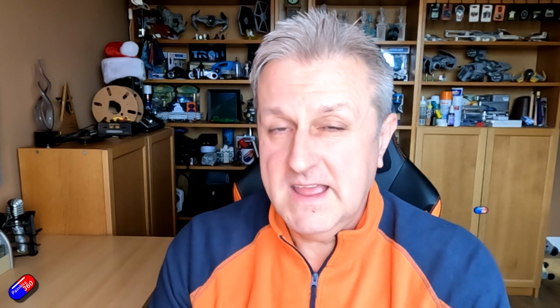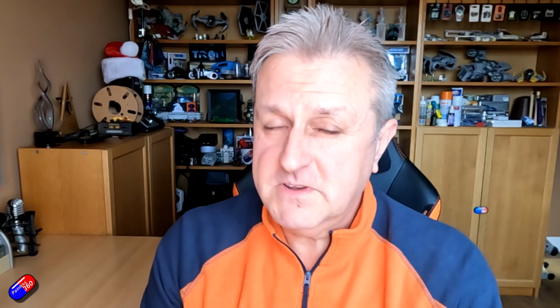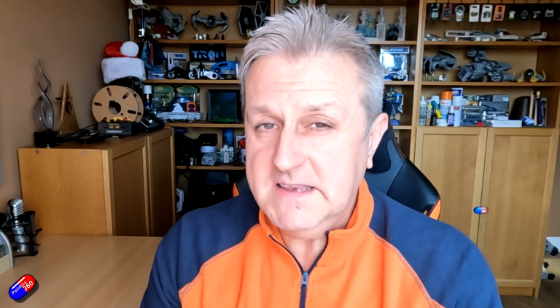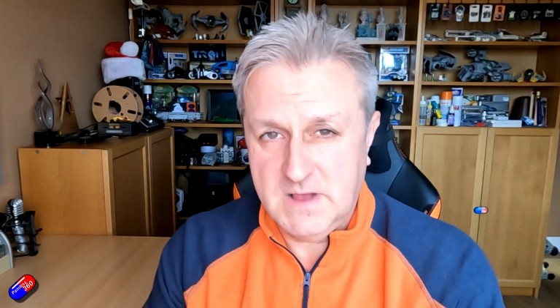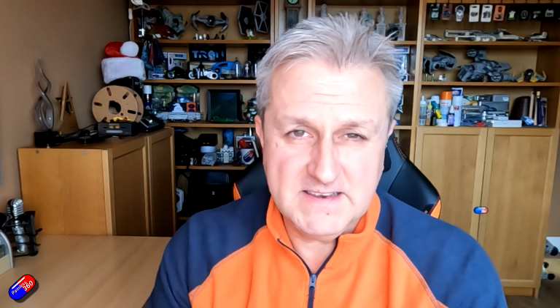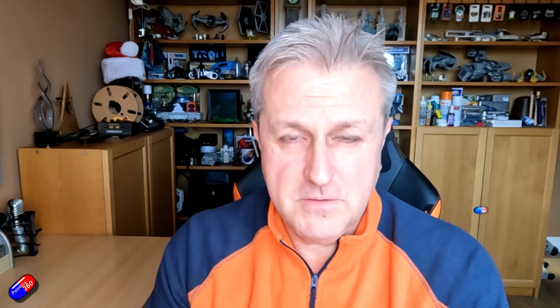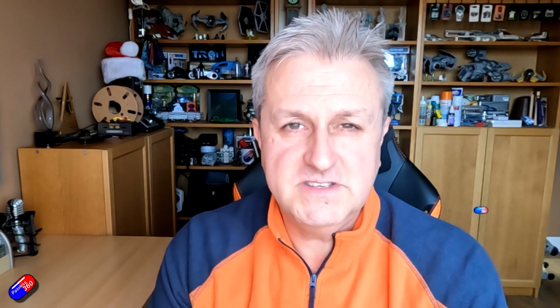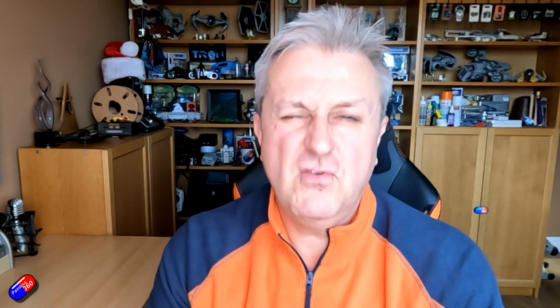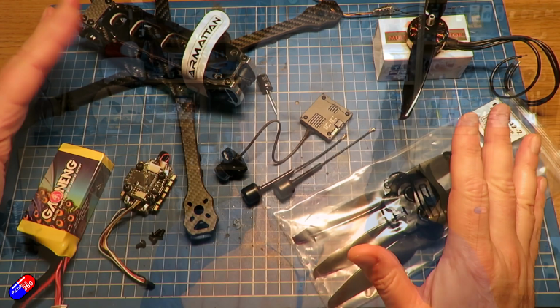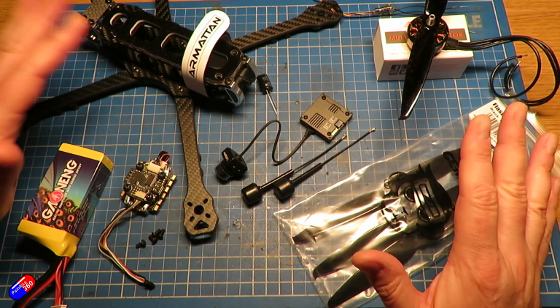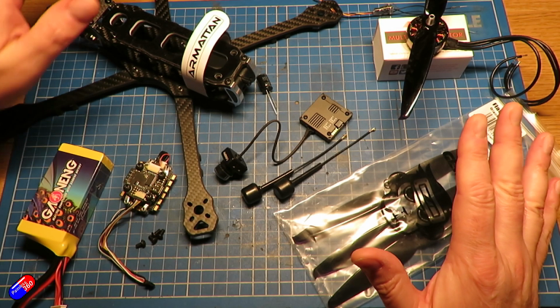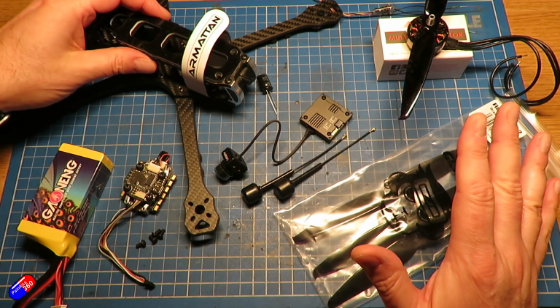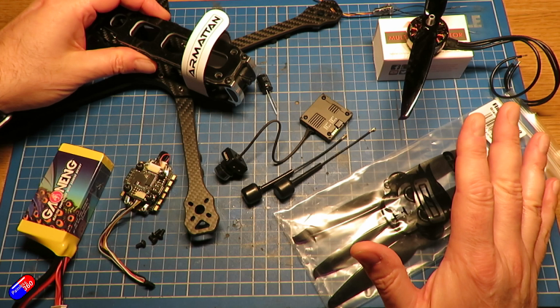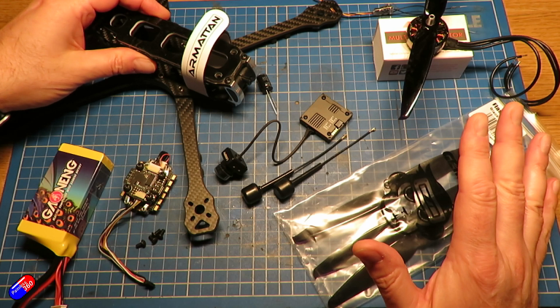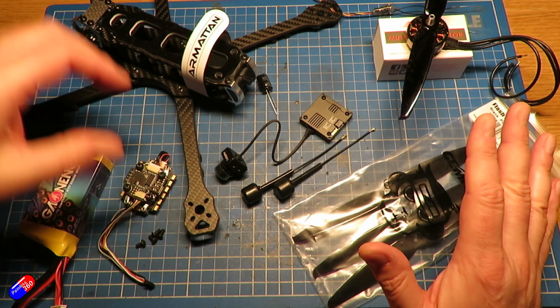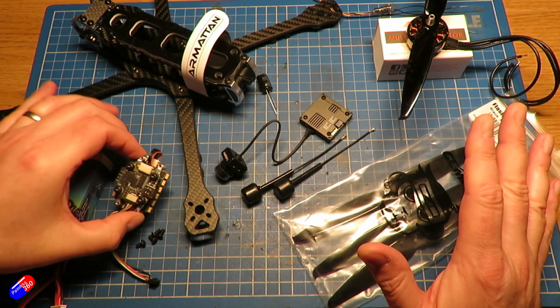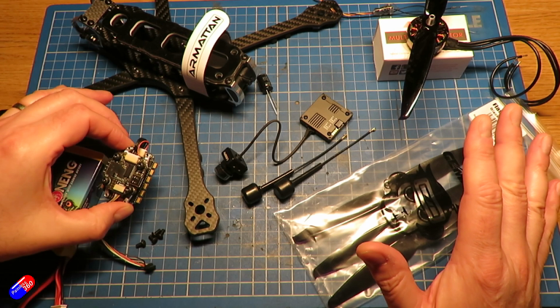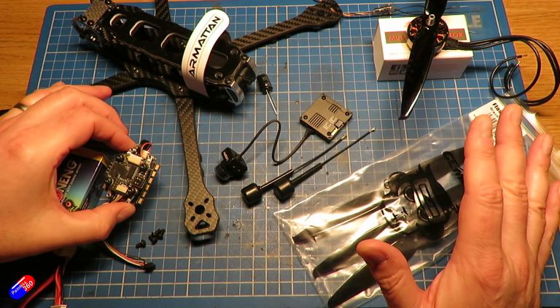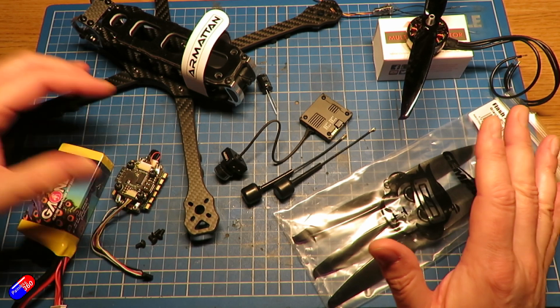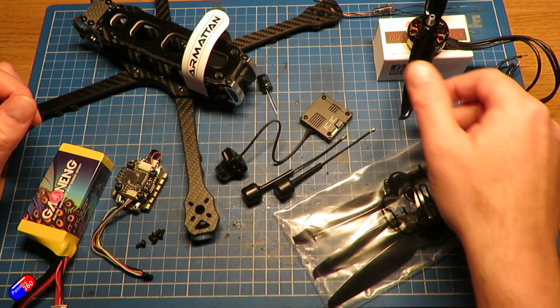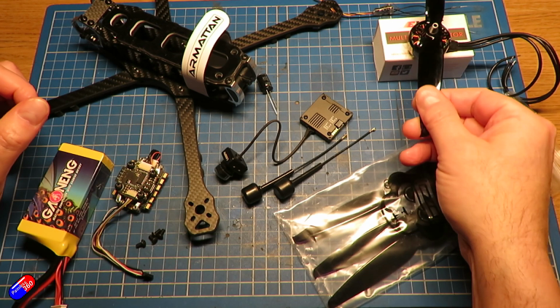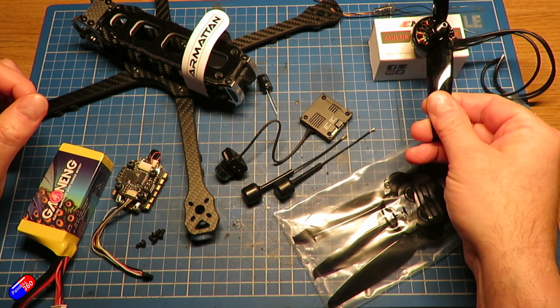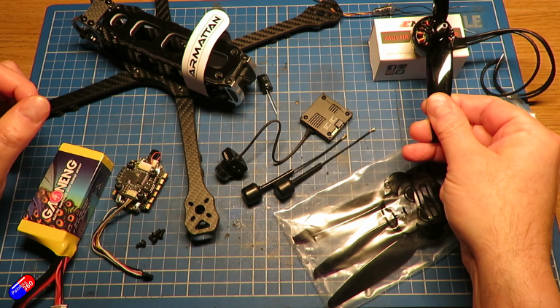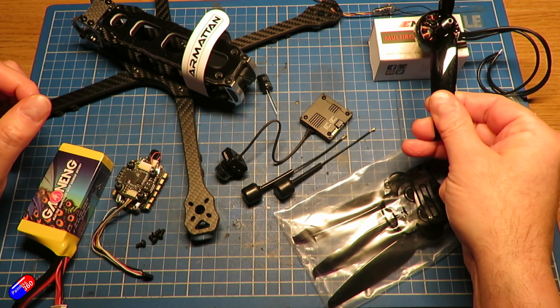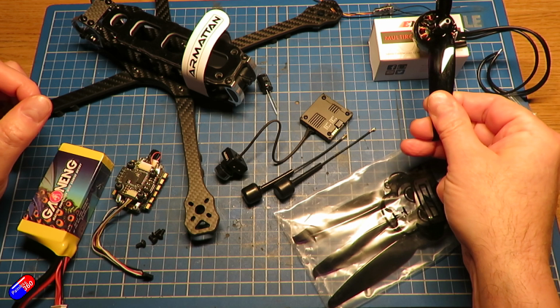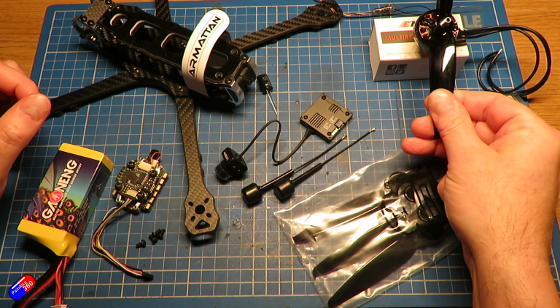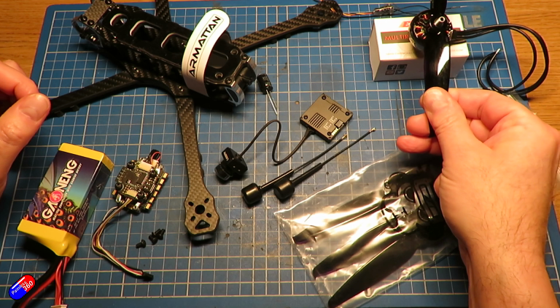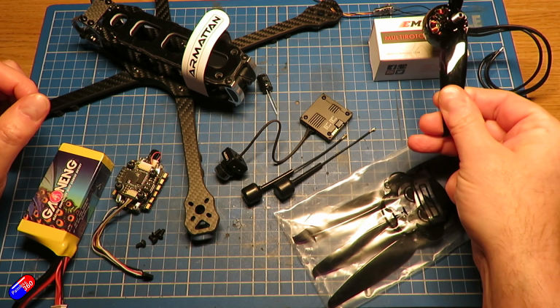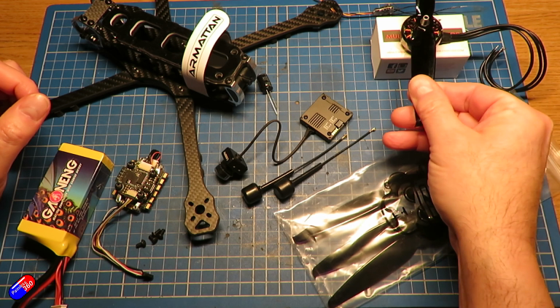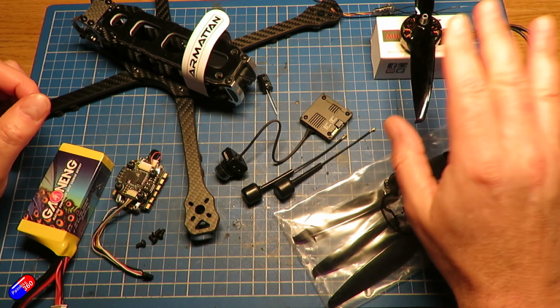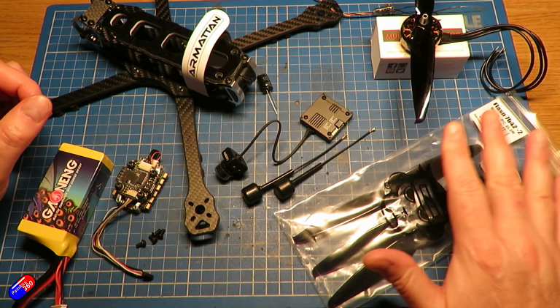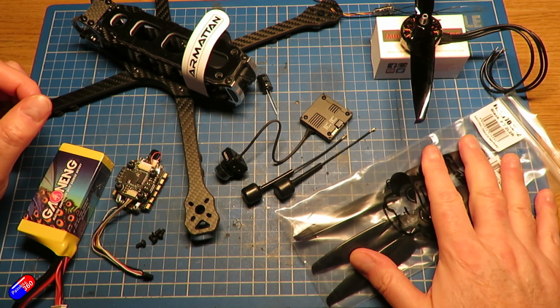In terms of the weight, I'd like to get all the components in and have a rough idea — and I've actually weighed everything. This is how I've got to 700 grams: the frame is 206 grams, the flight controller and ESC is 28 grams, and the motors are 55 grams each.